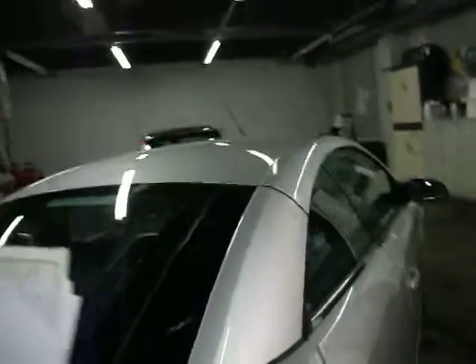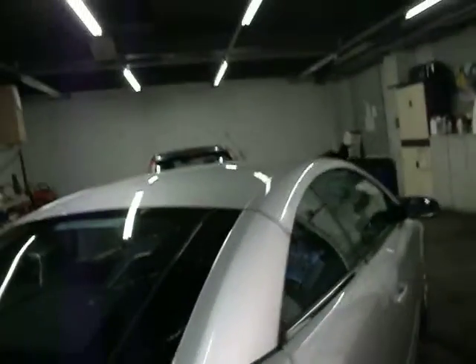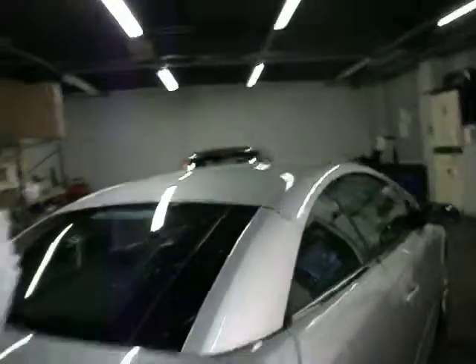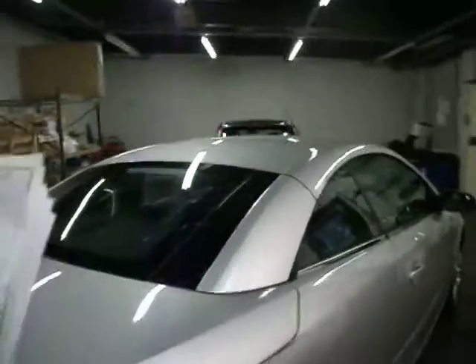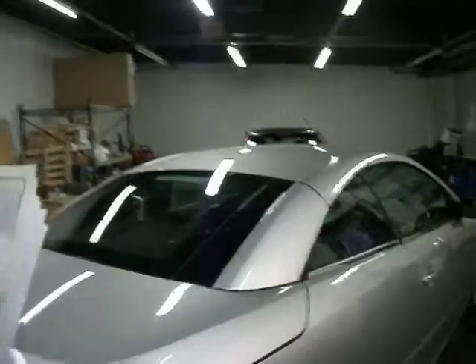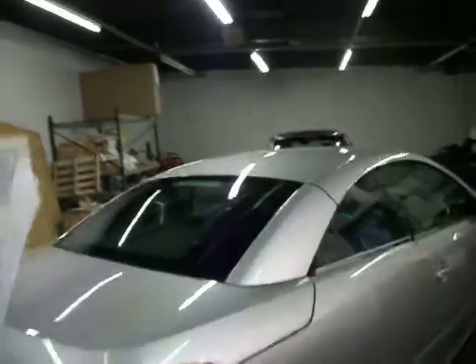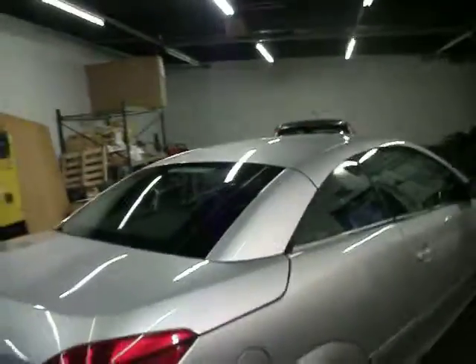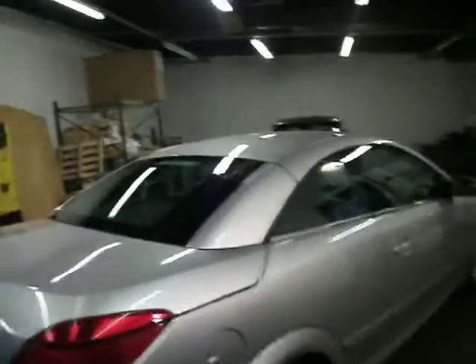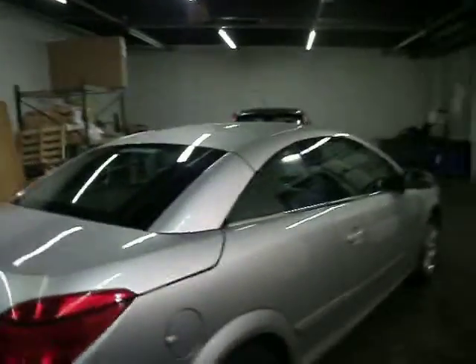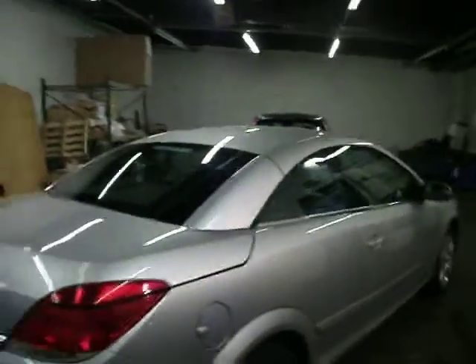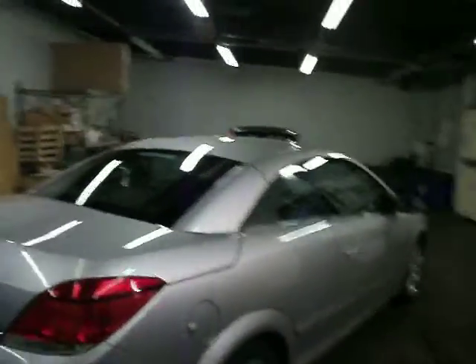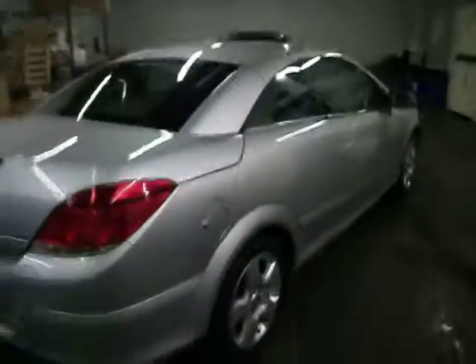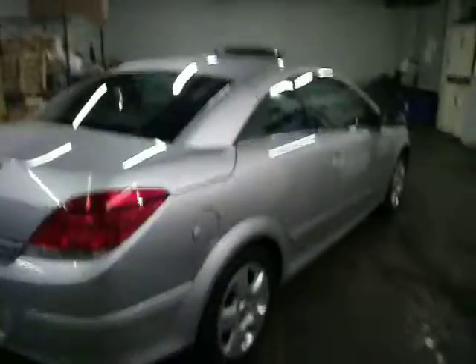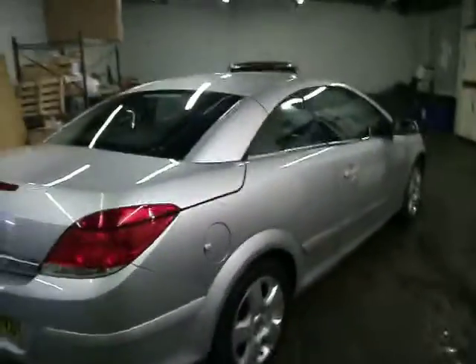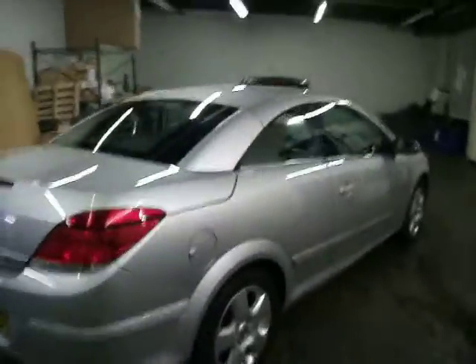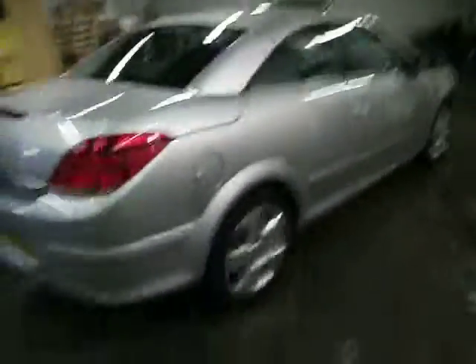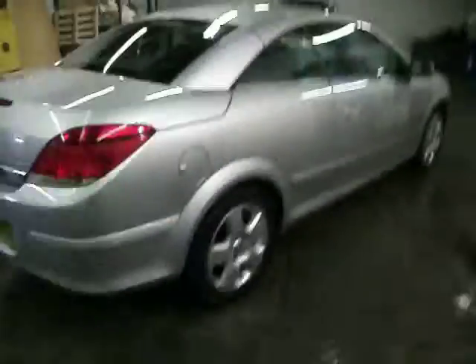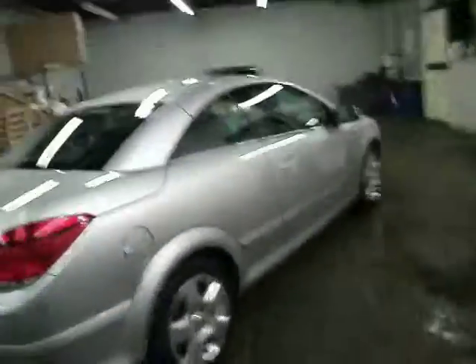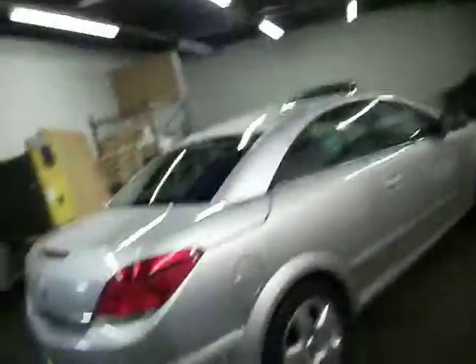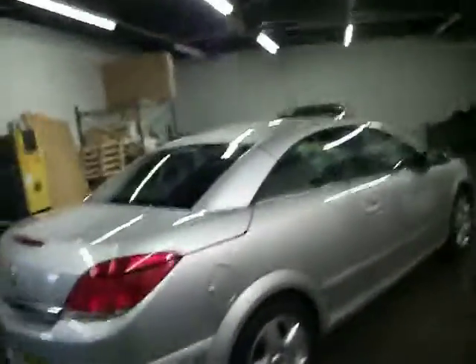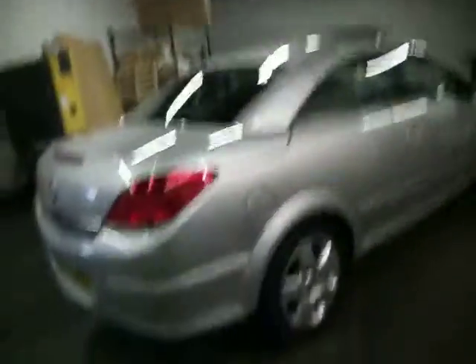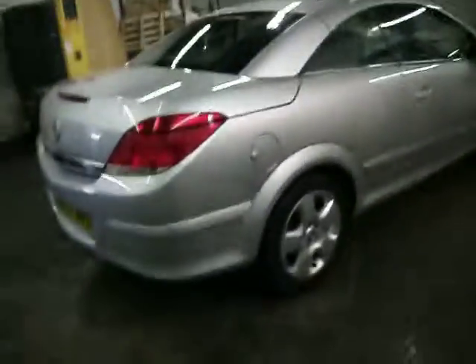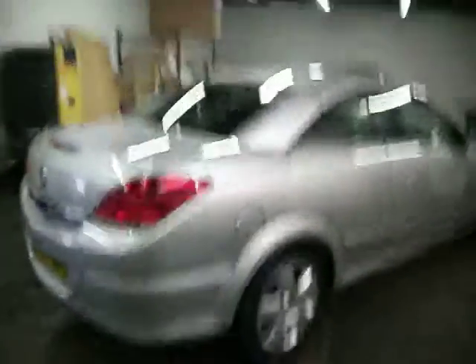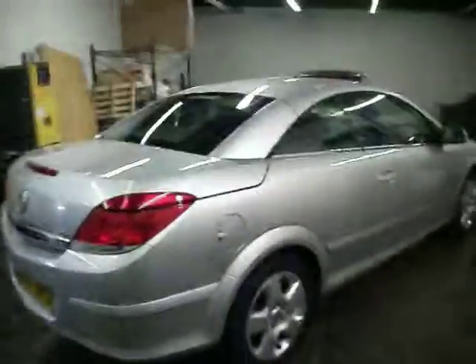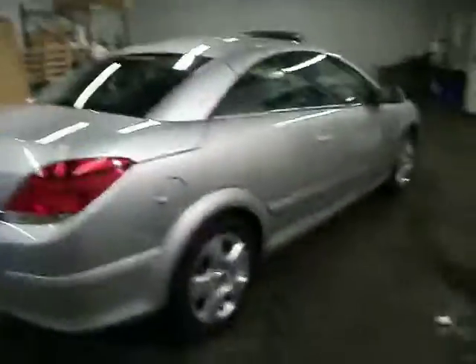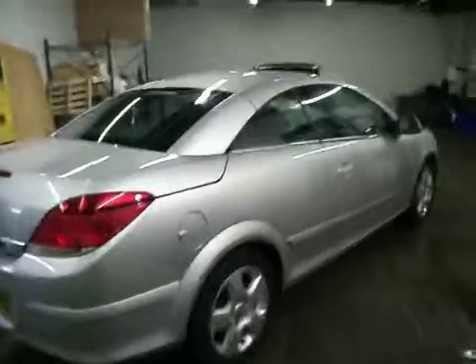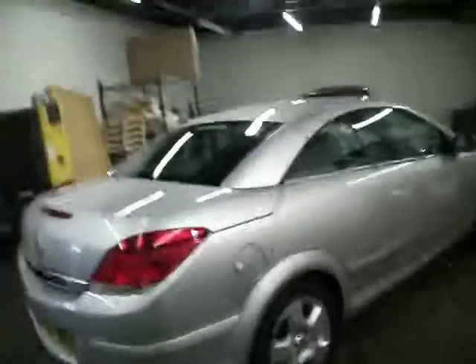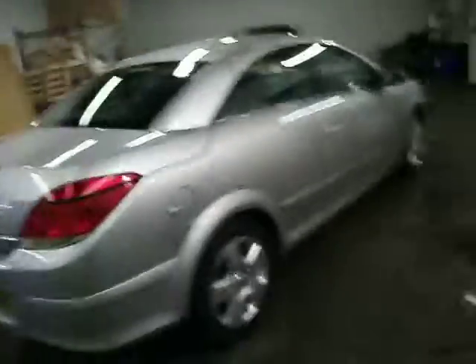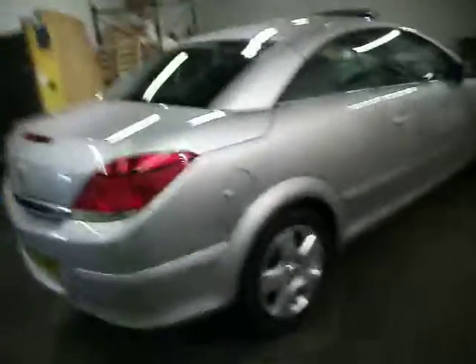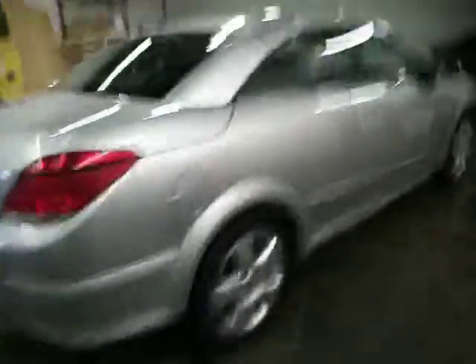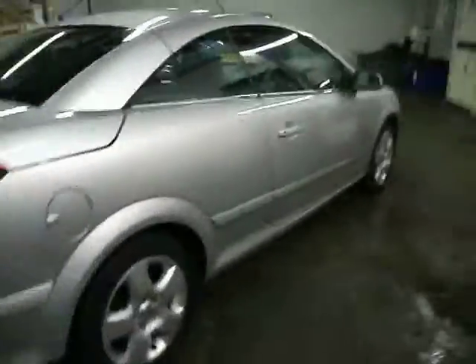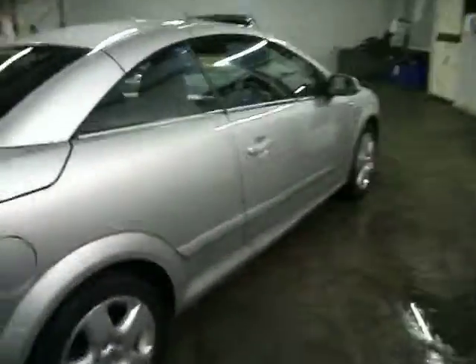MOT until the 26th of July. So bar one or two little cosmetic things, you can basically just put it on the forecourt.